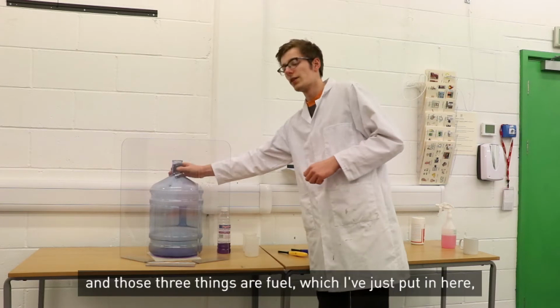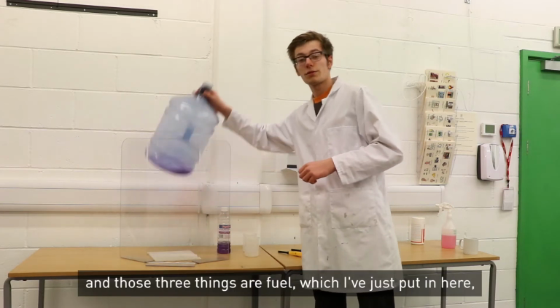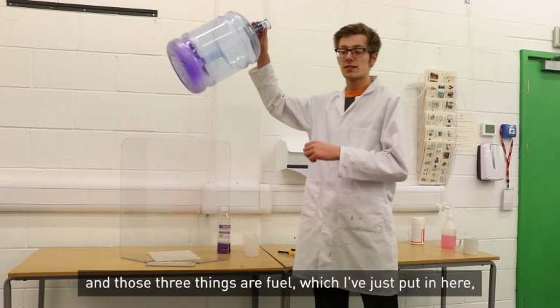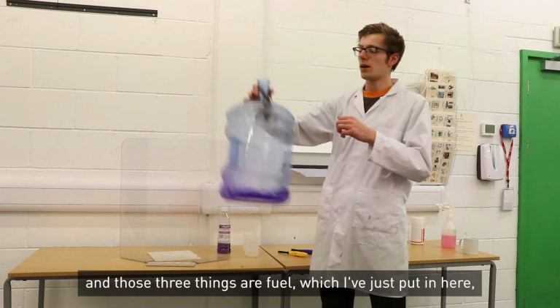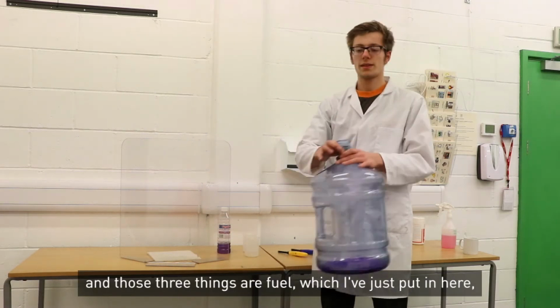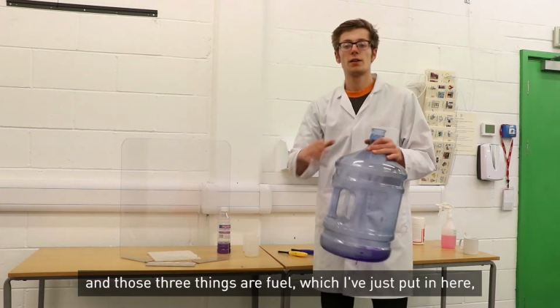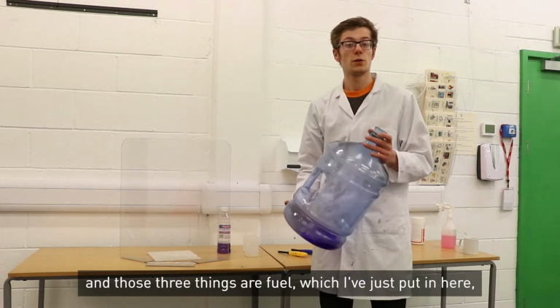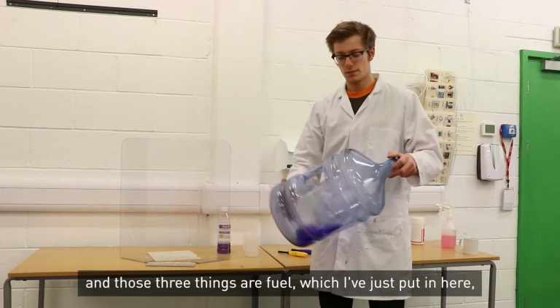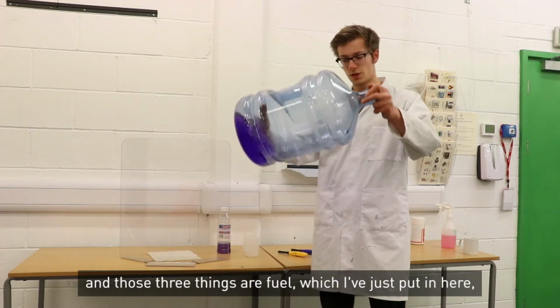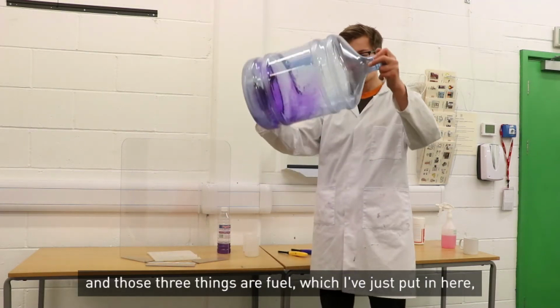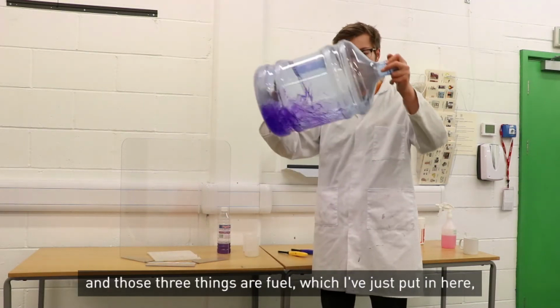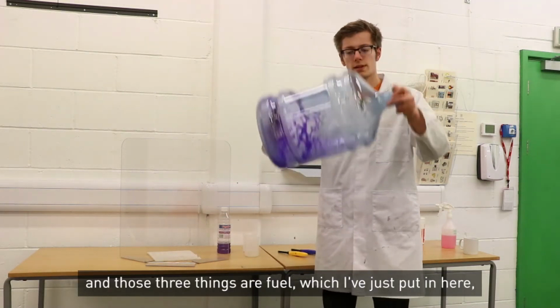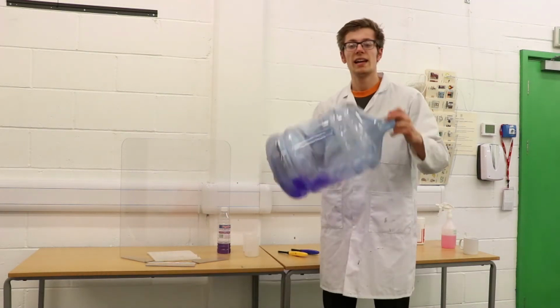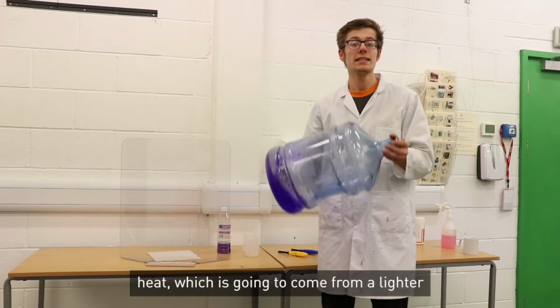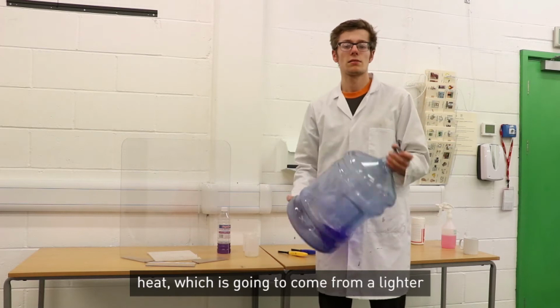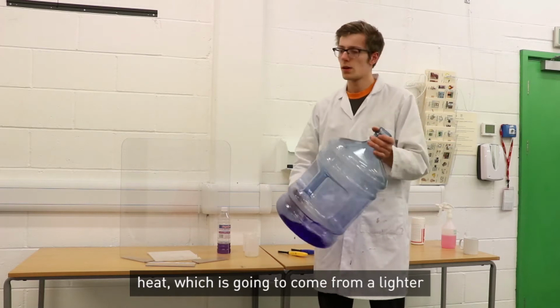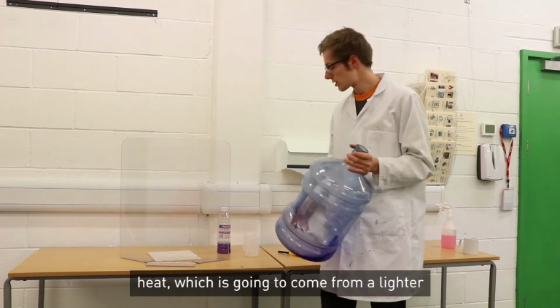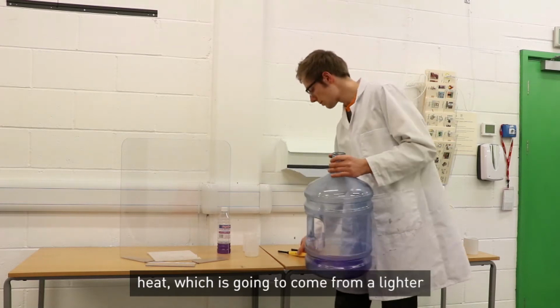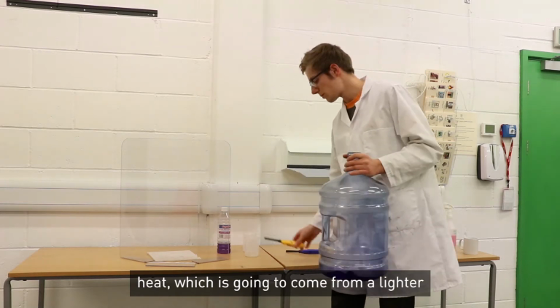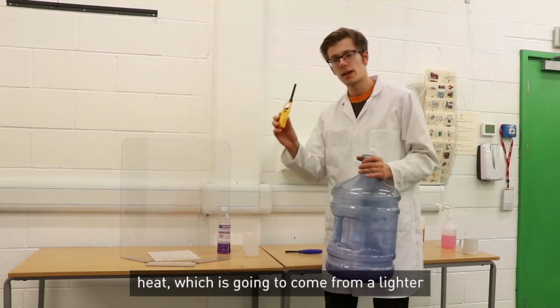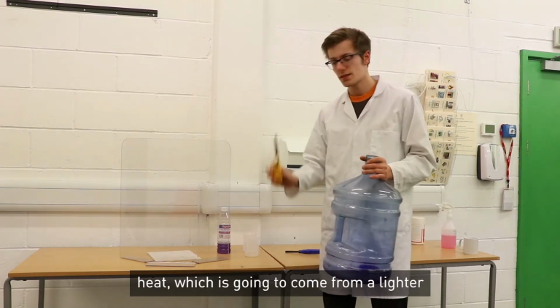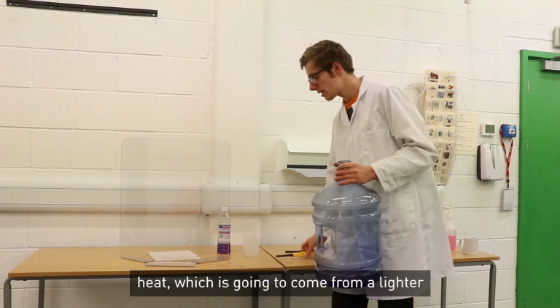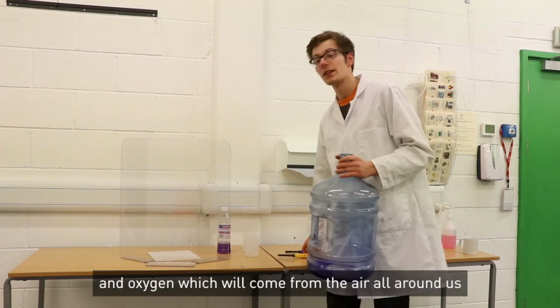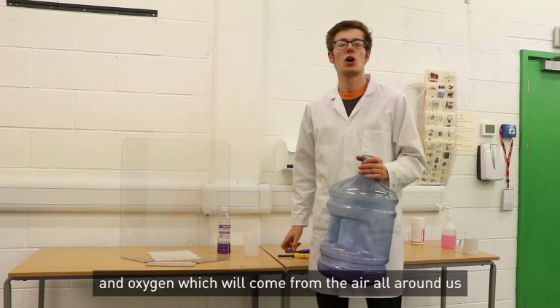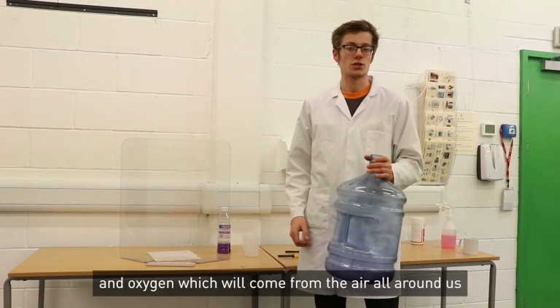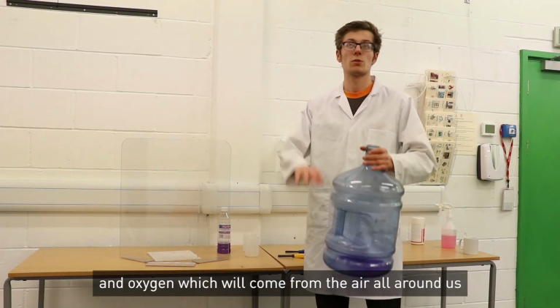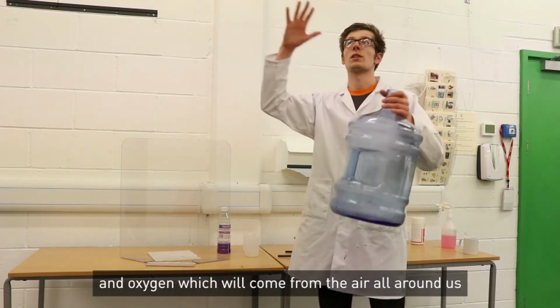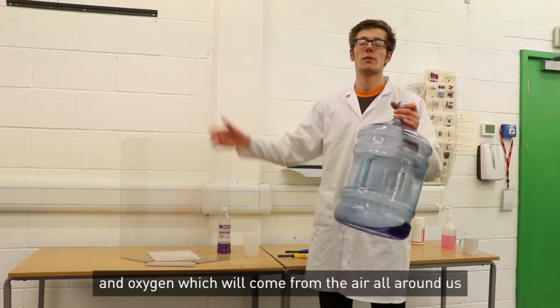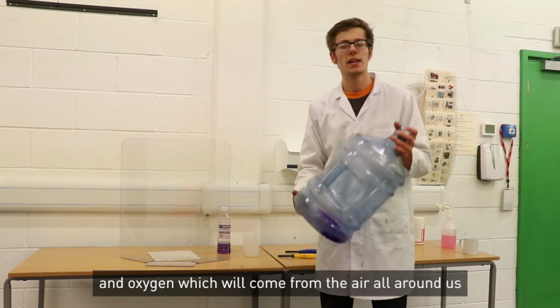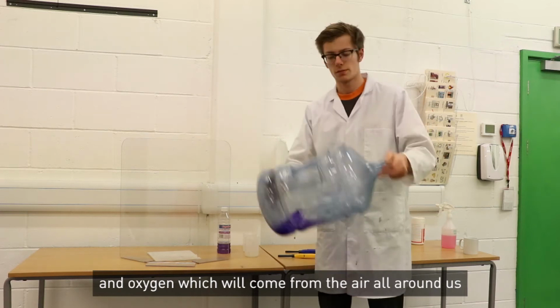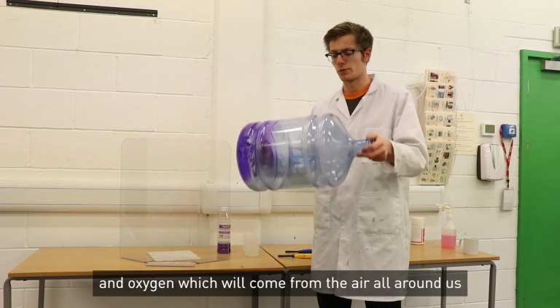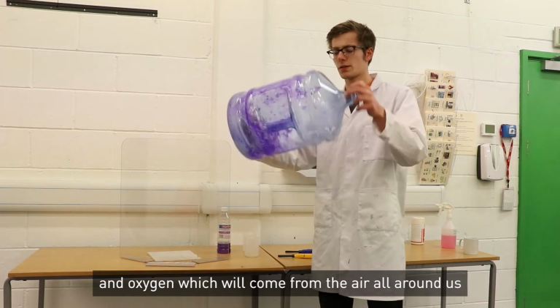Those three things are fuel, which I've just put in here, heat which is going to come from a lighter, and oxygen which will come from the air all around us.